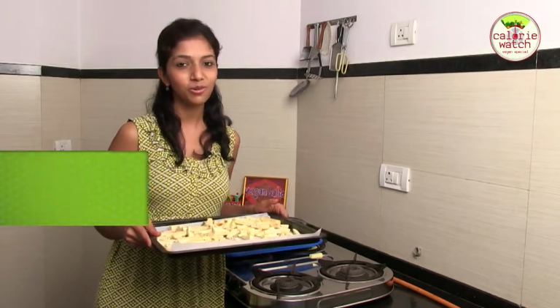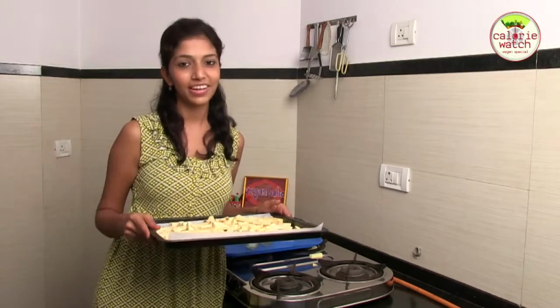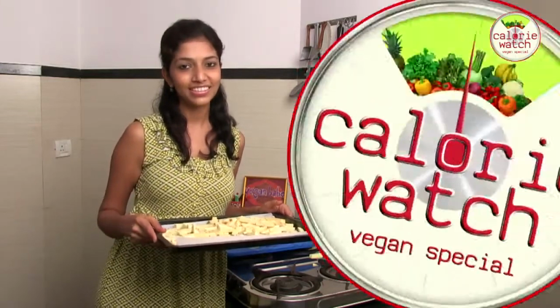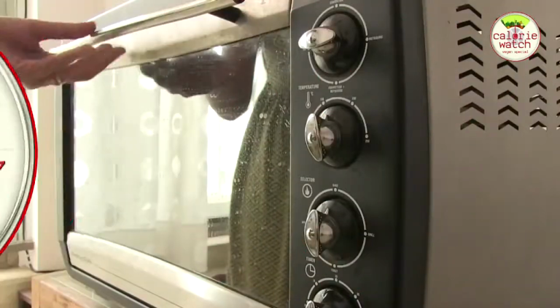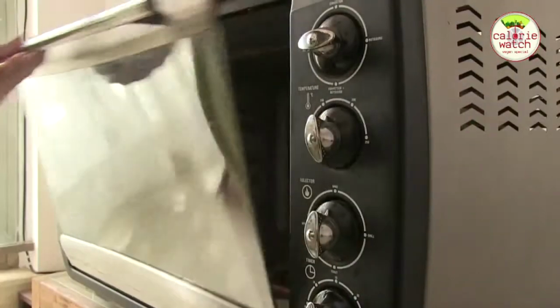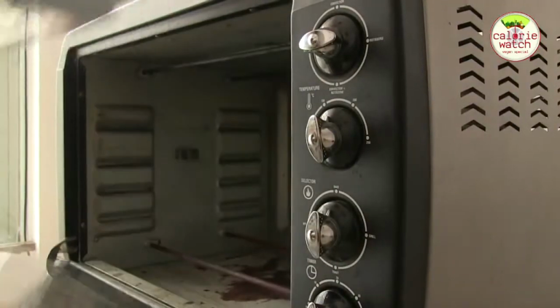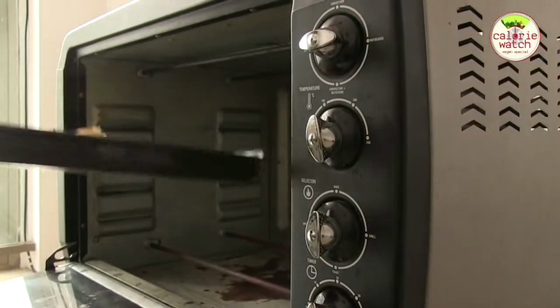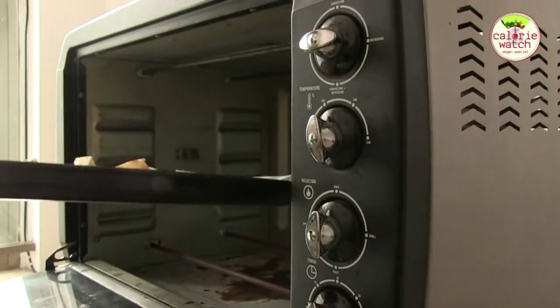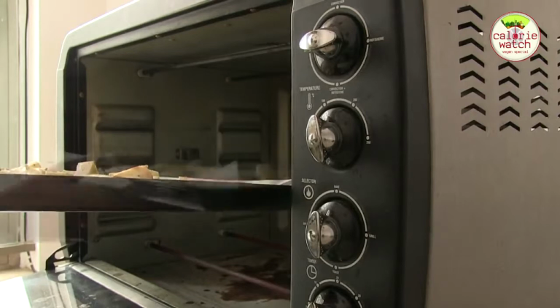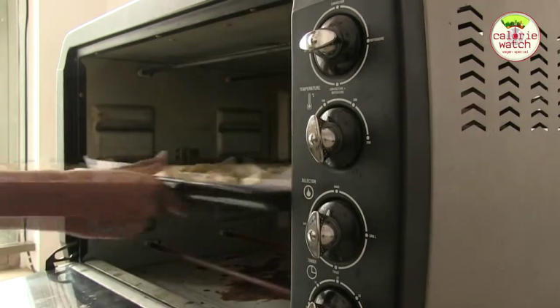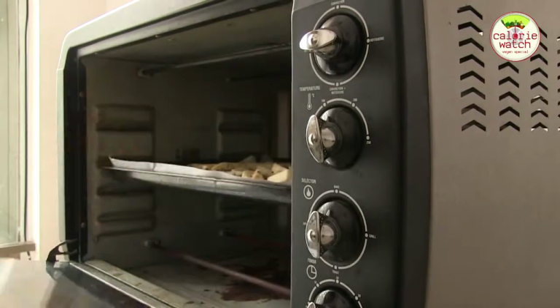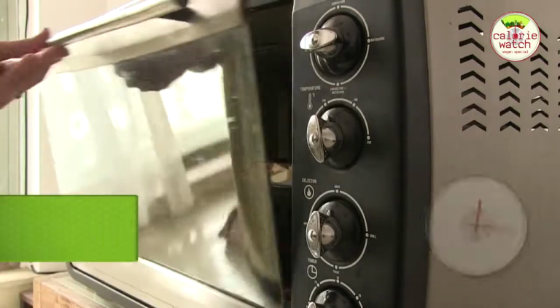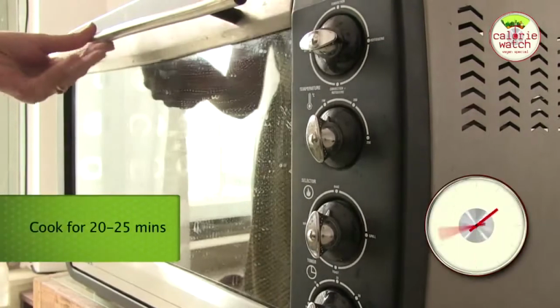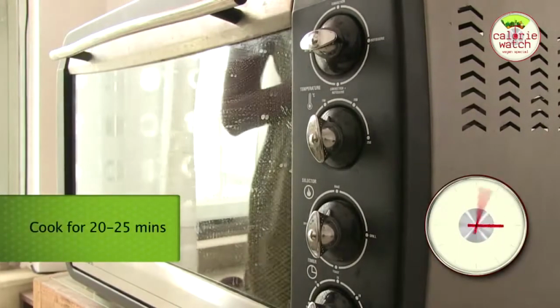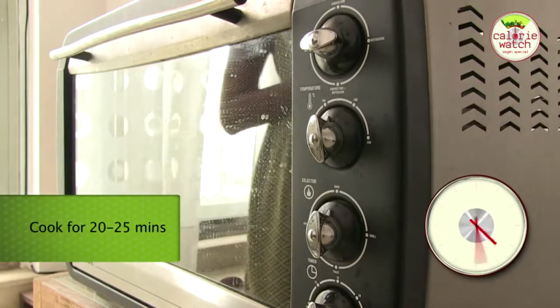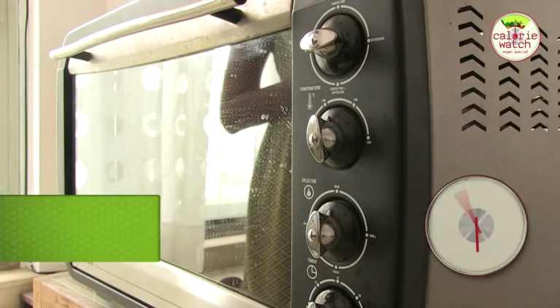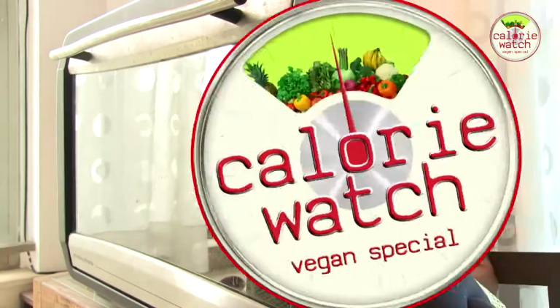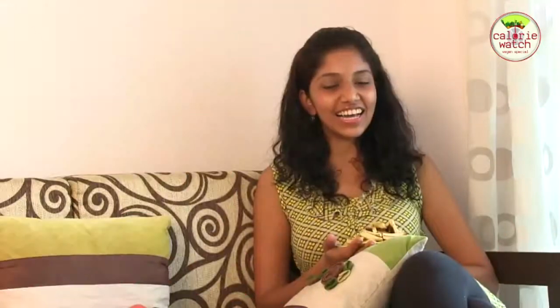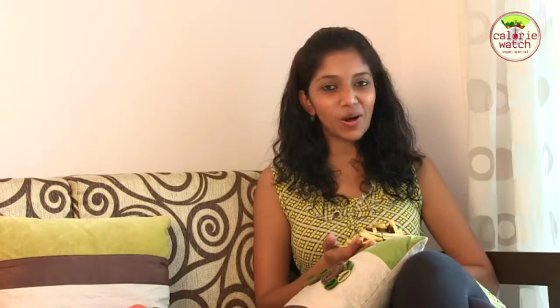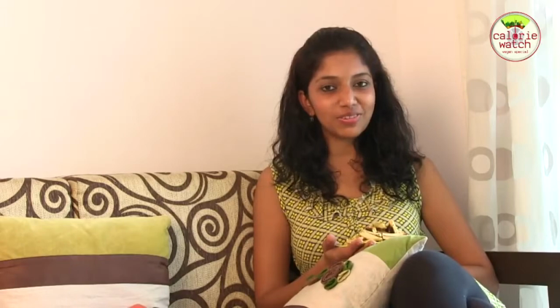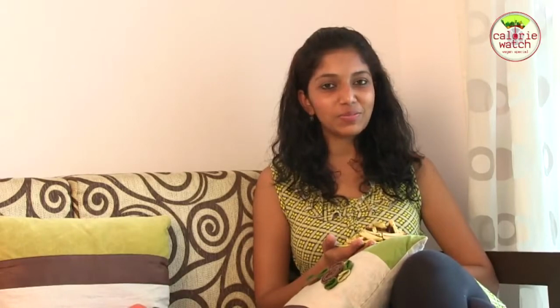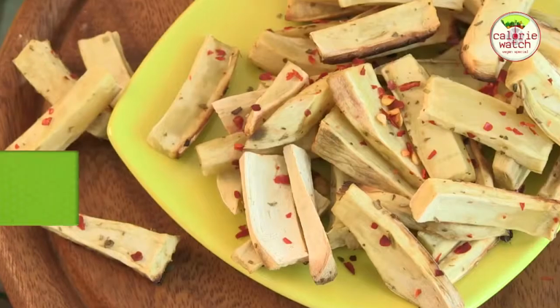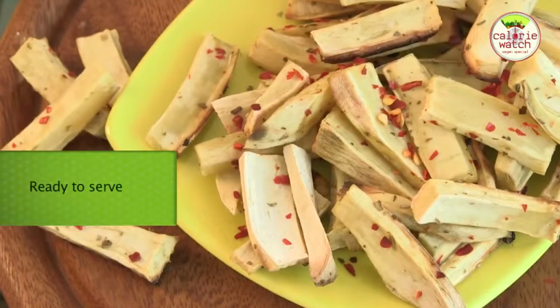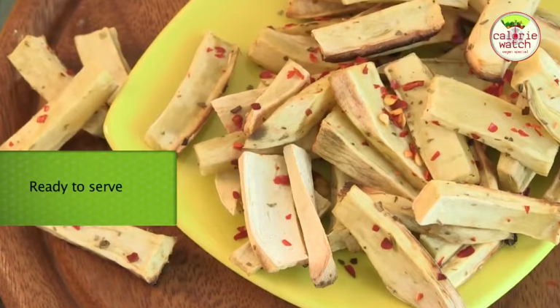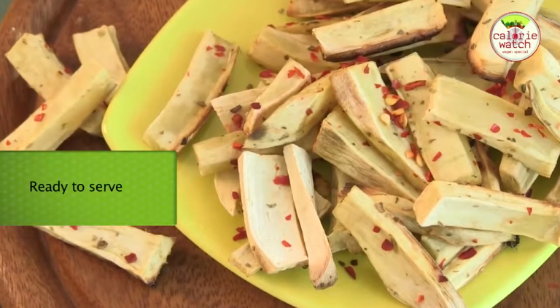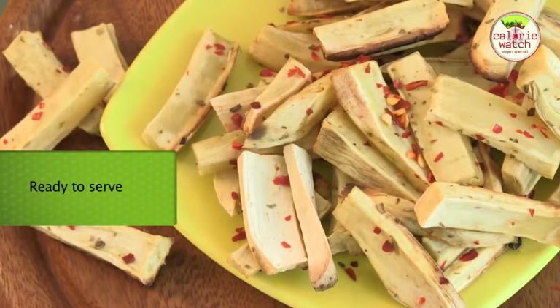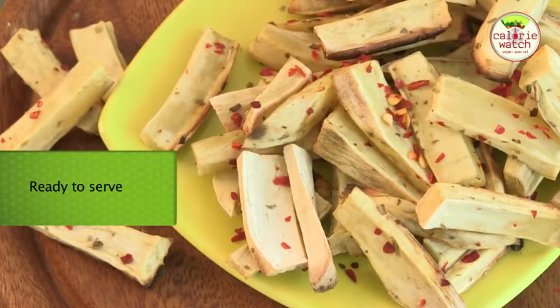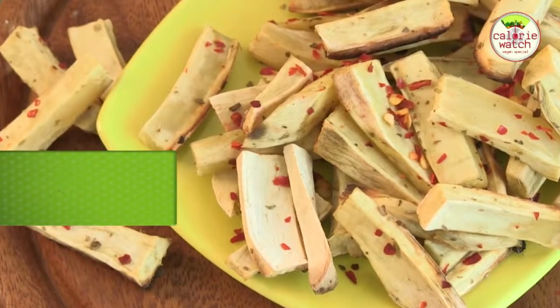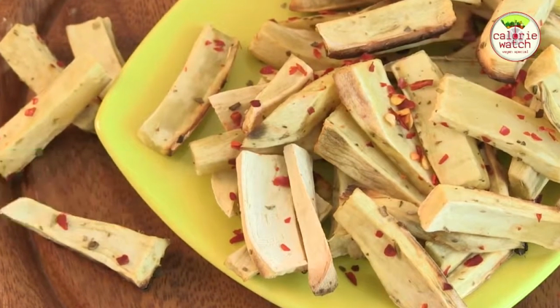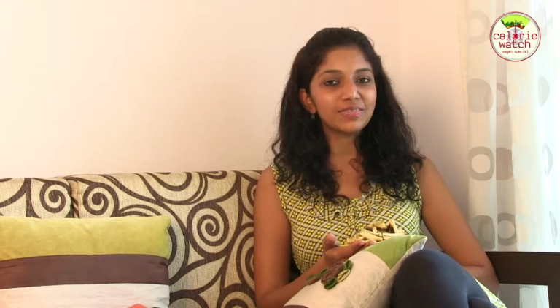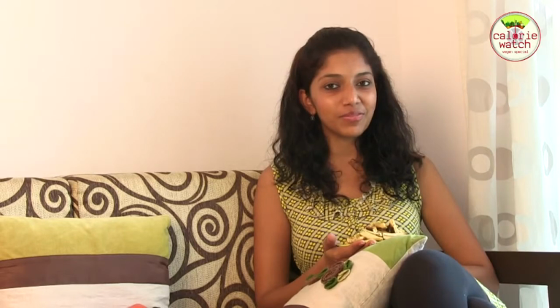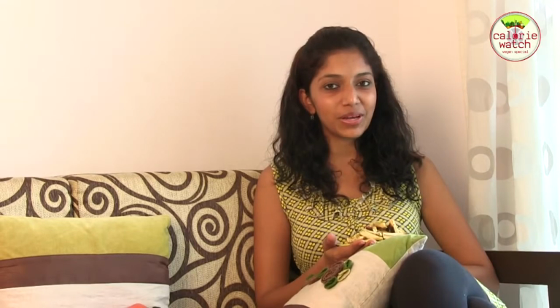Our healthy and oil free sweet potato fries are done. You can sprinkle some chaat masala on top or serve it with some vegan mayo.